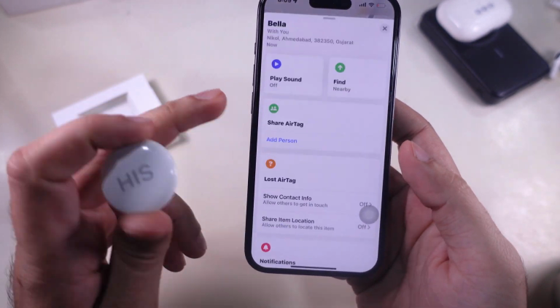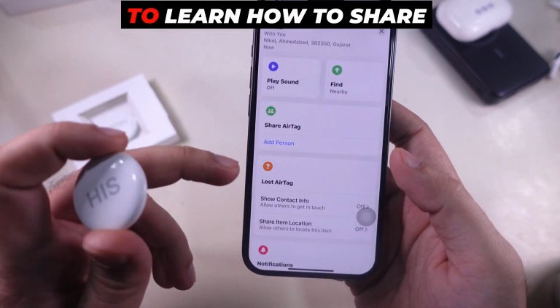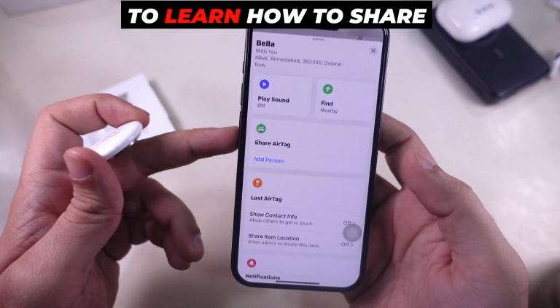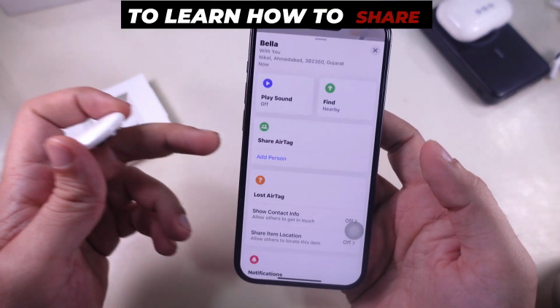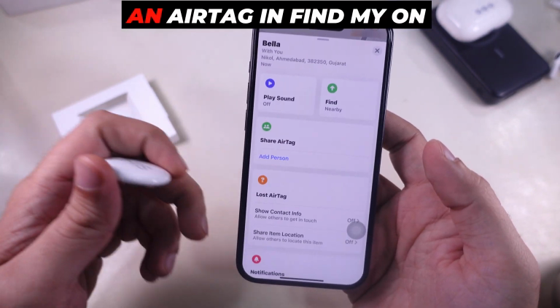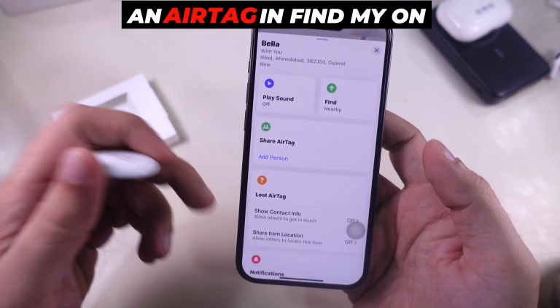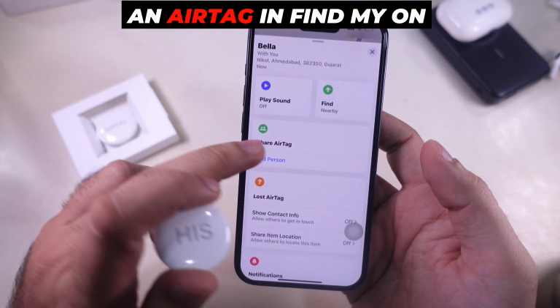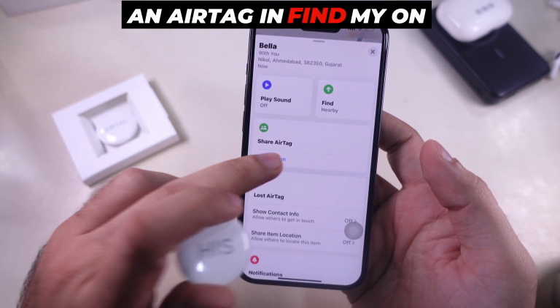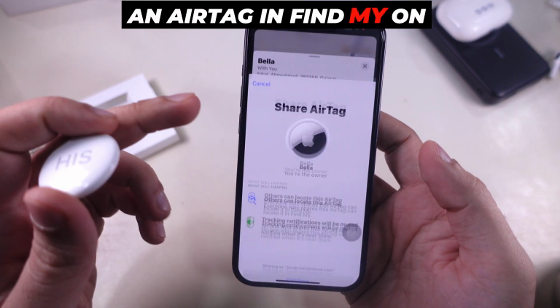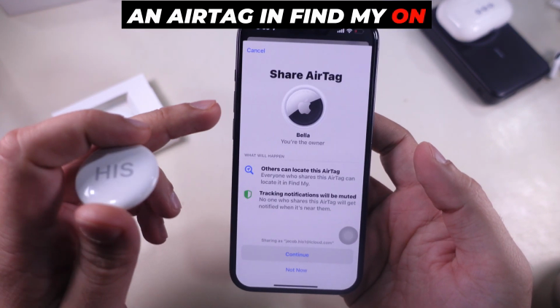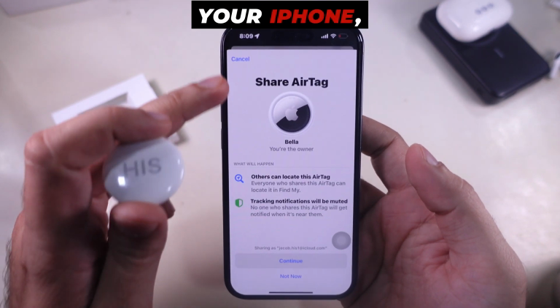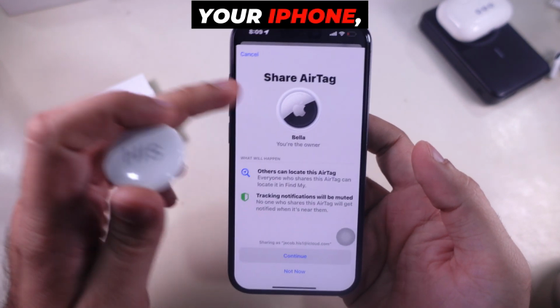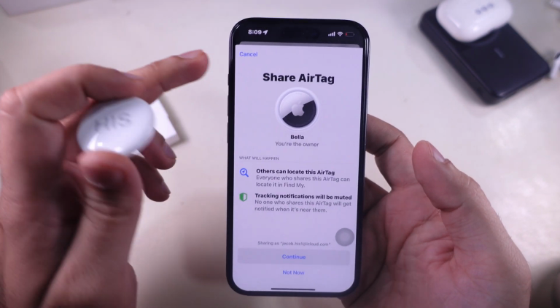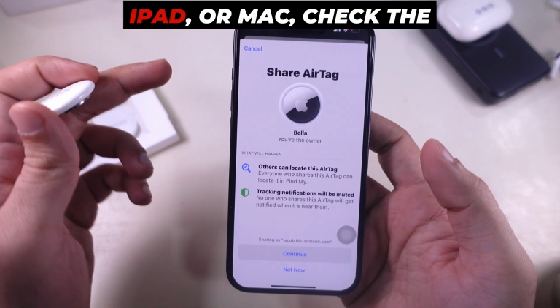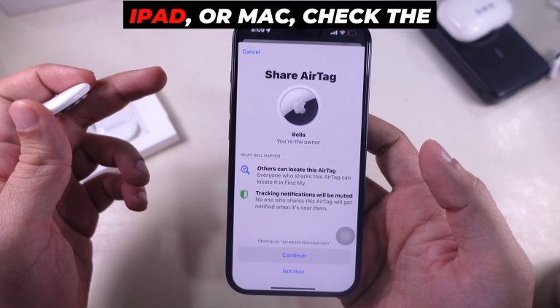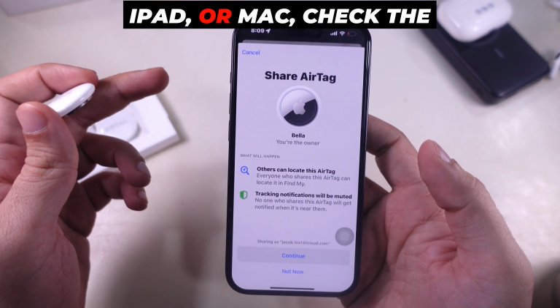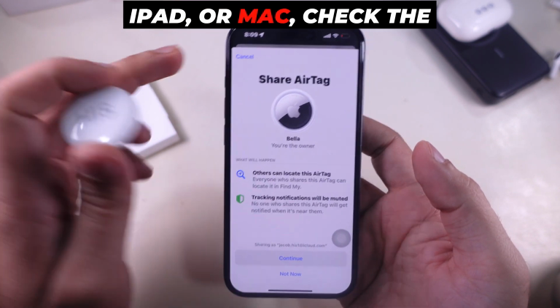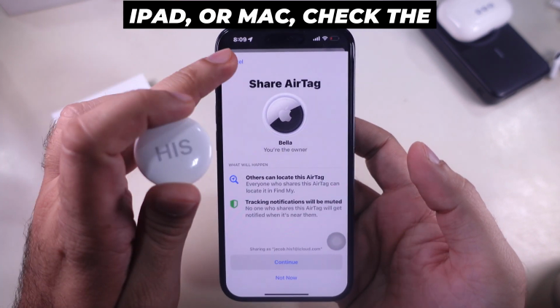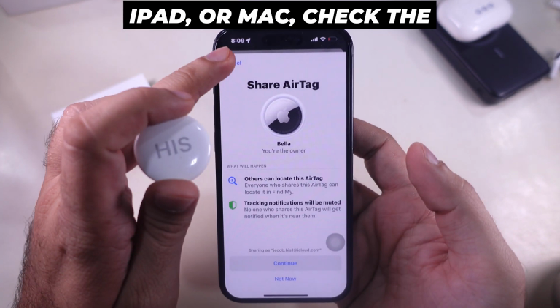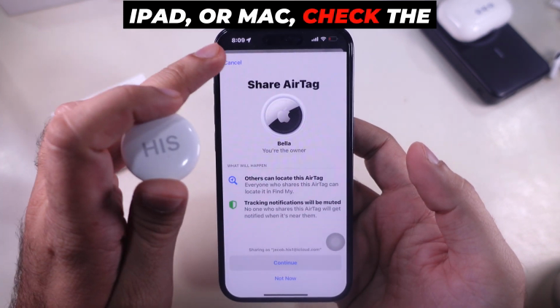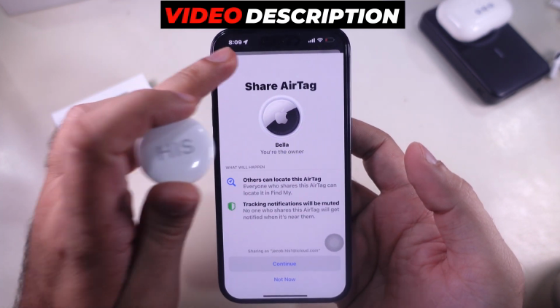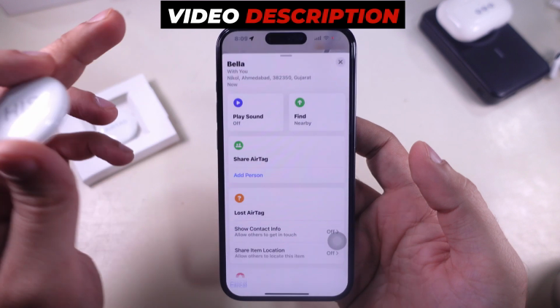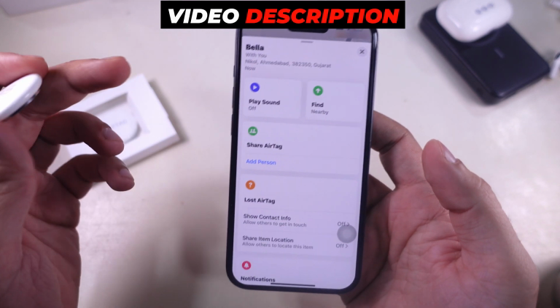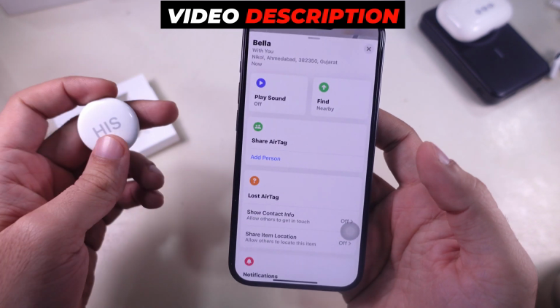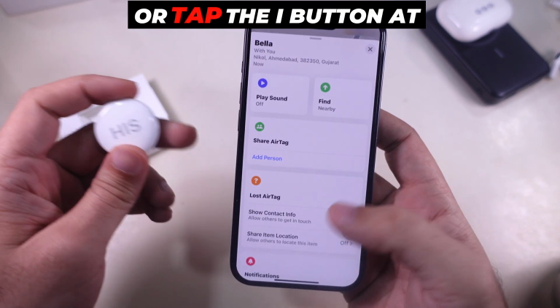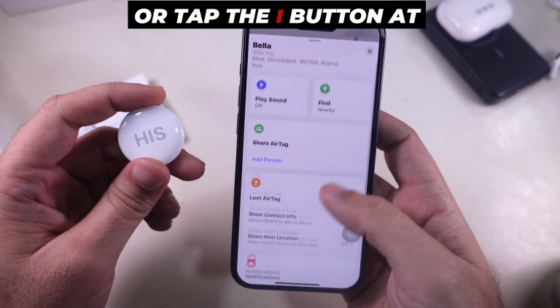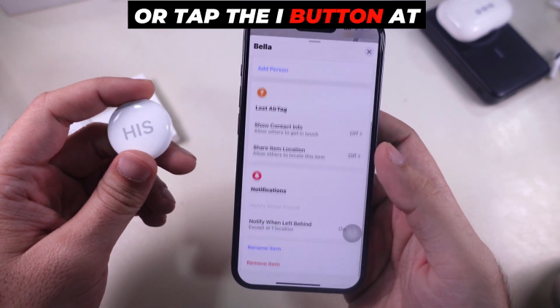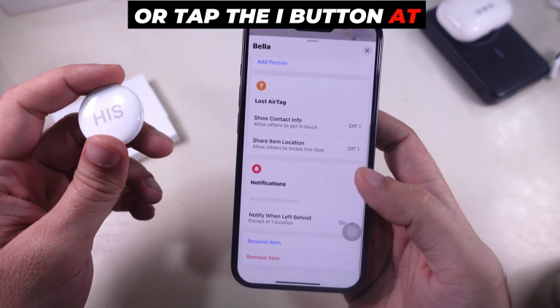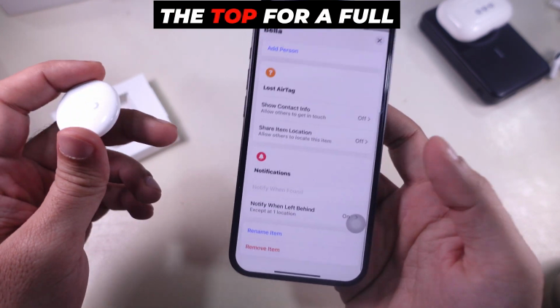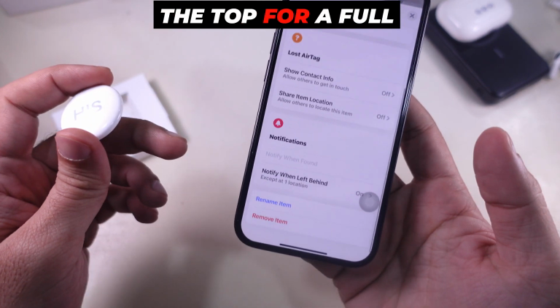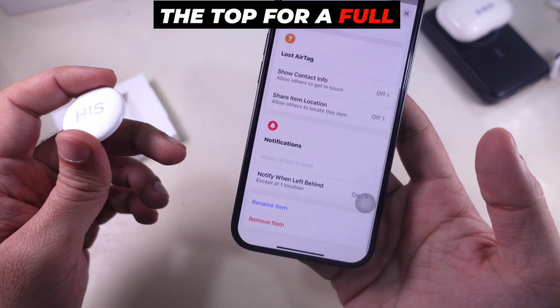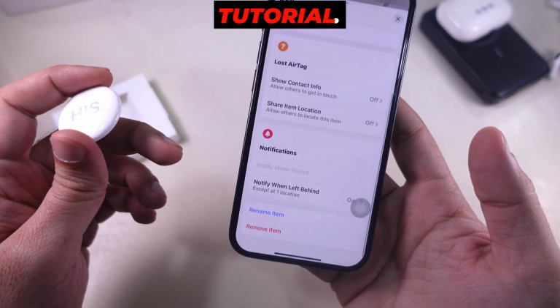To learn how to share an AirTag in the Find My App on your iPhone, iPad, or Mac, check the video description or tap the i button at the top for a full tutorial.